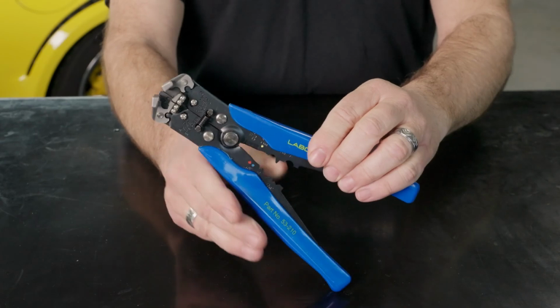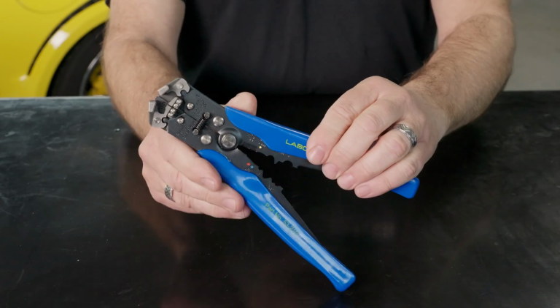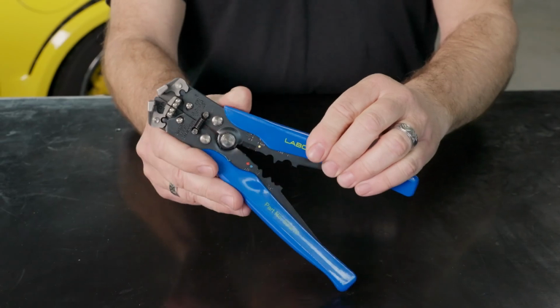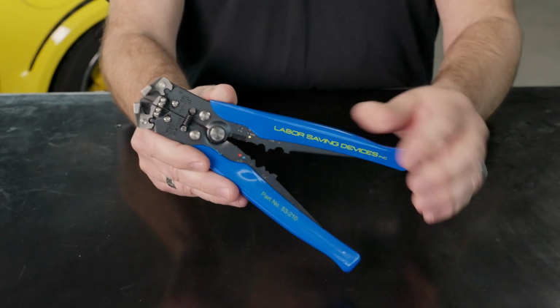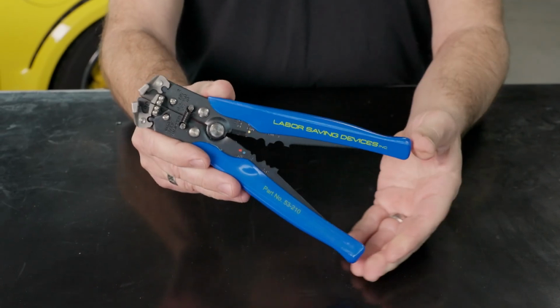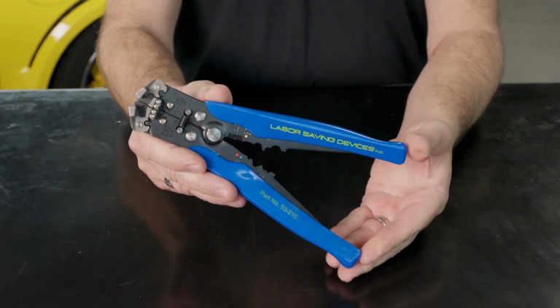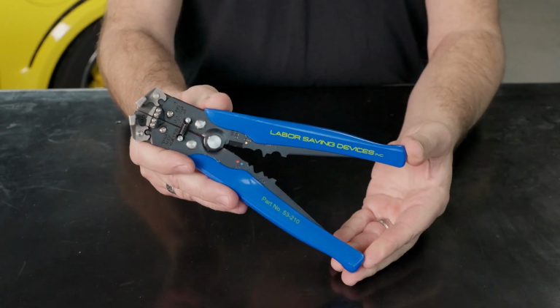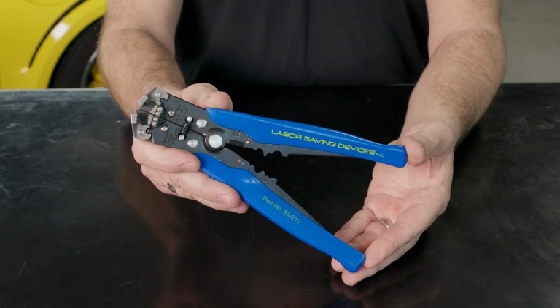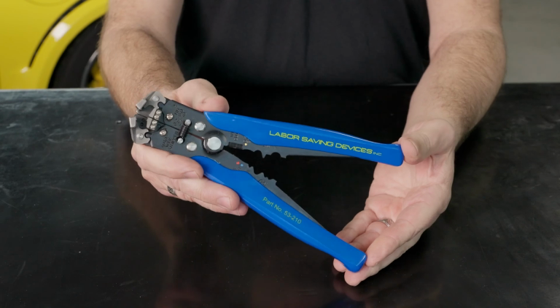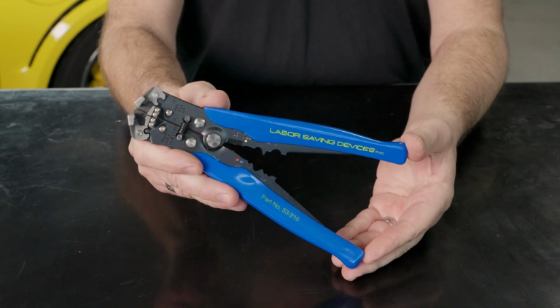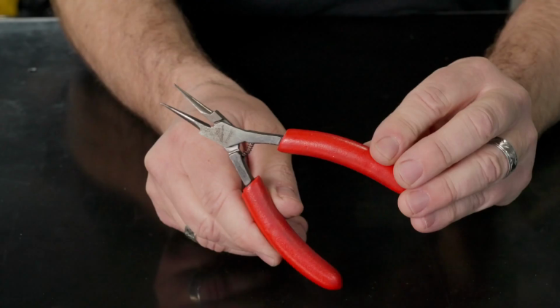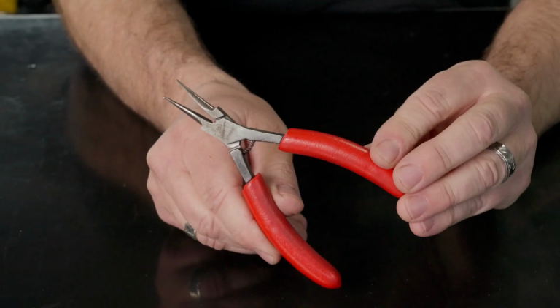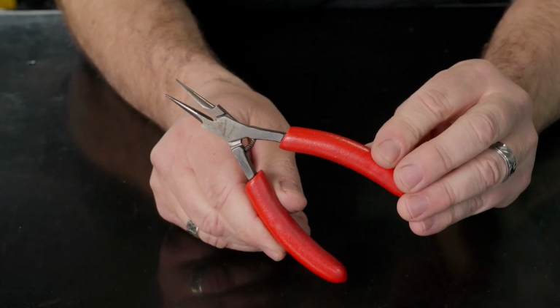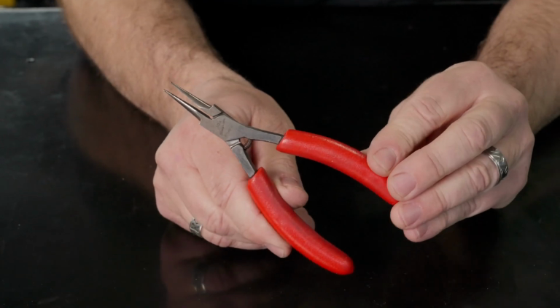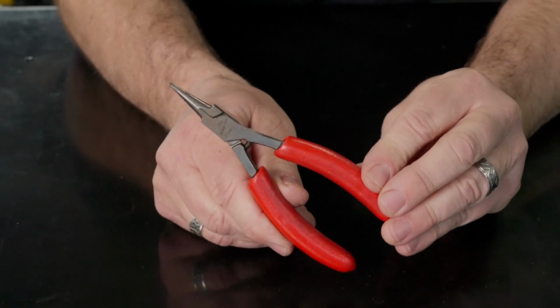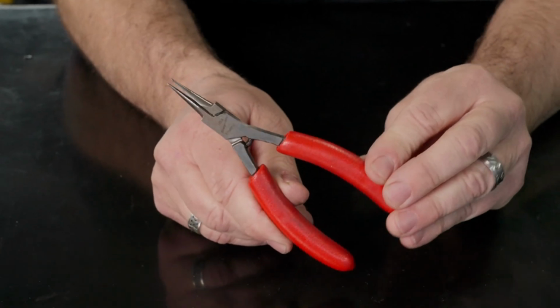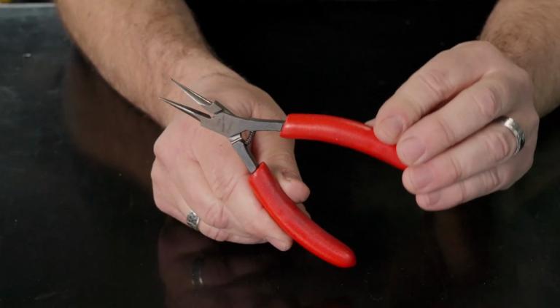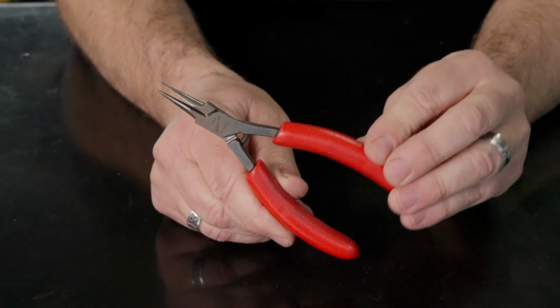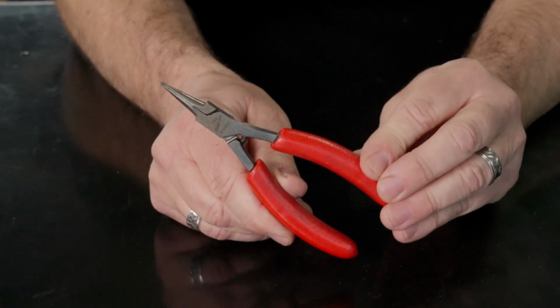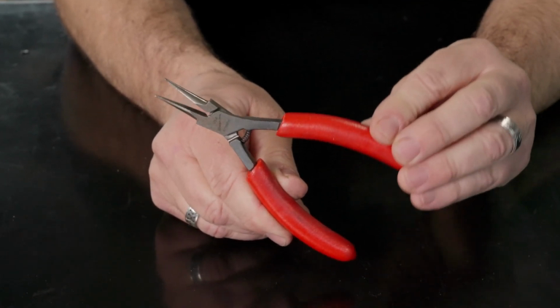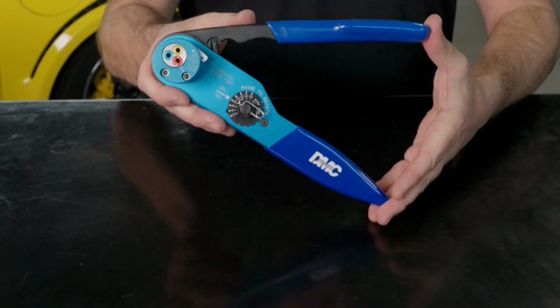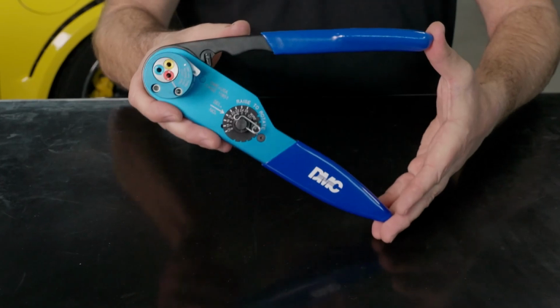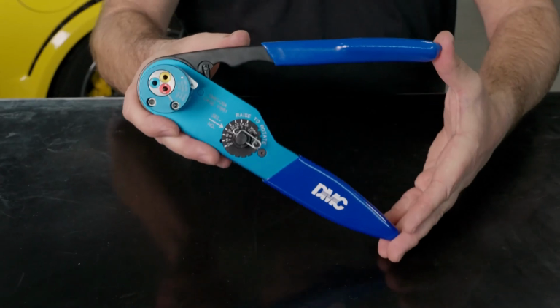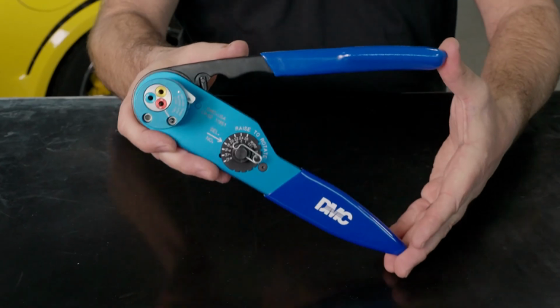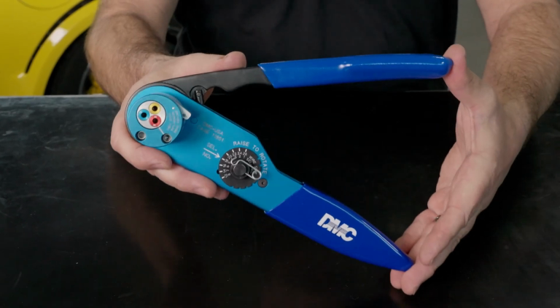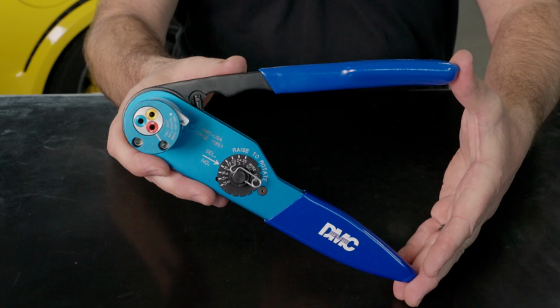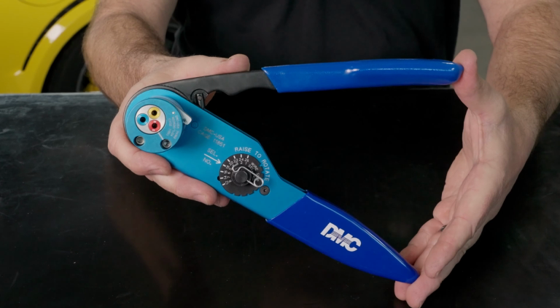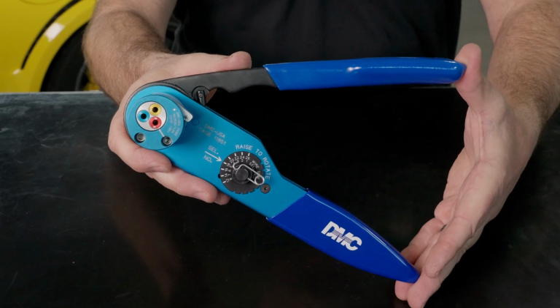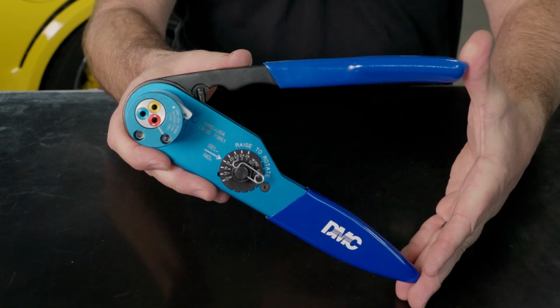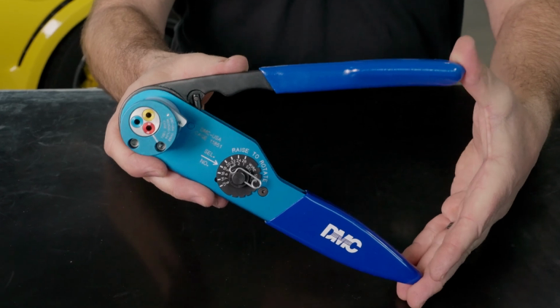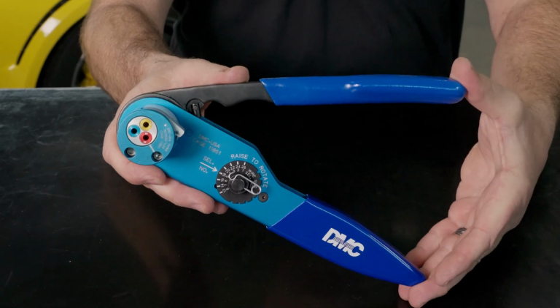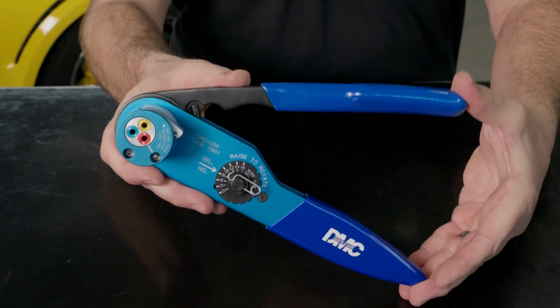Tools you're going to need for this job are a good pair of wire strippers, a small pair of needle nose pliers, and a pin crimping tool. We're using the AF8 crimp tool.